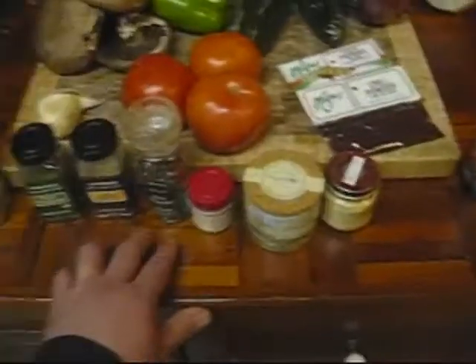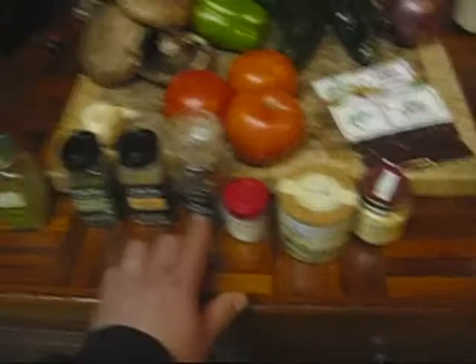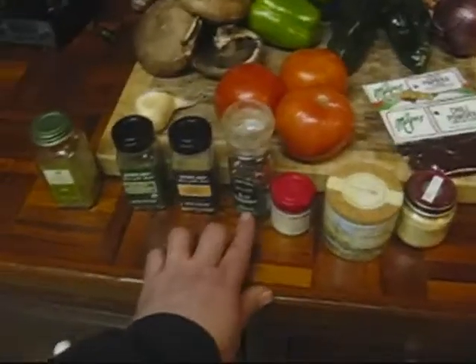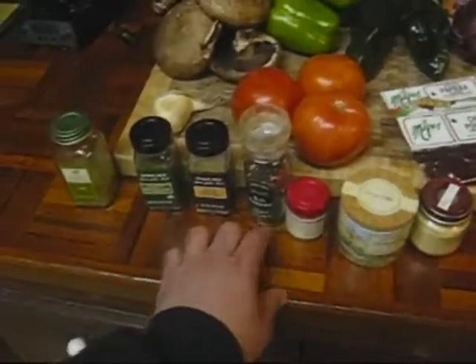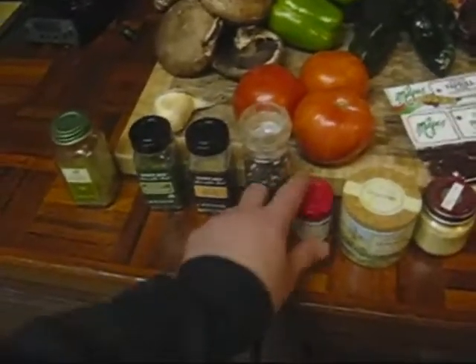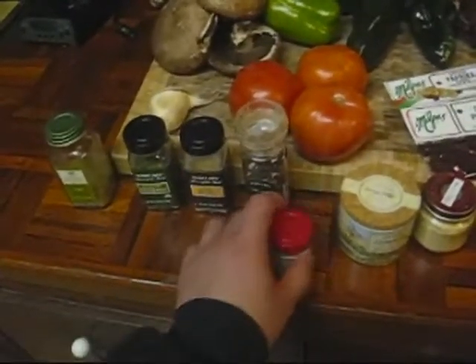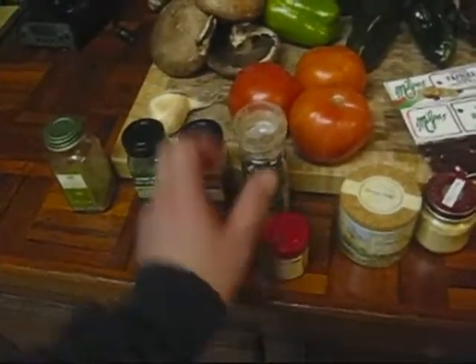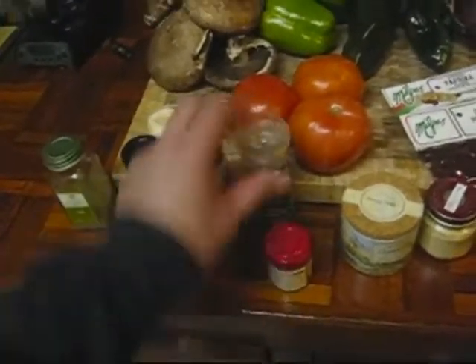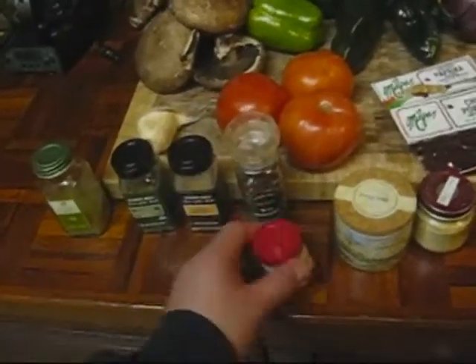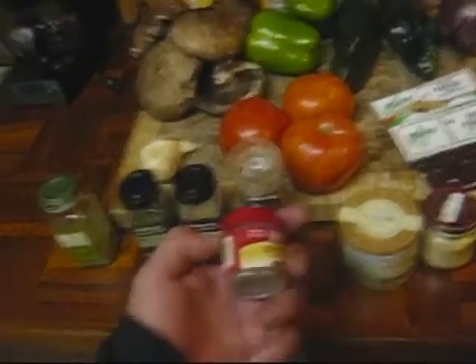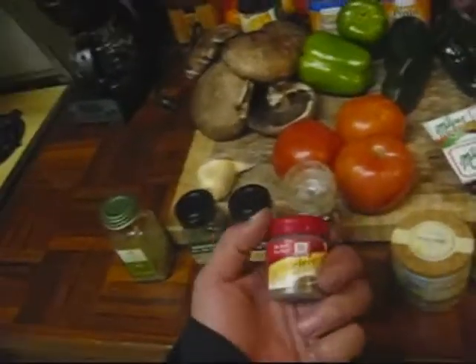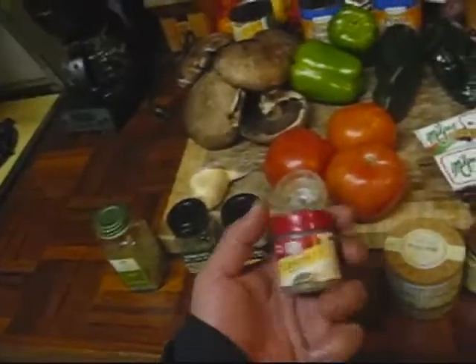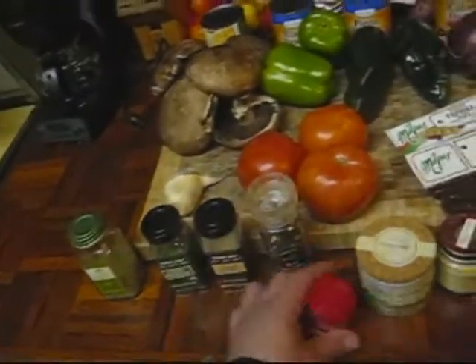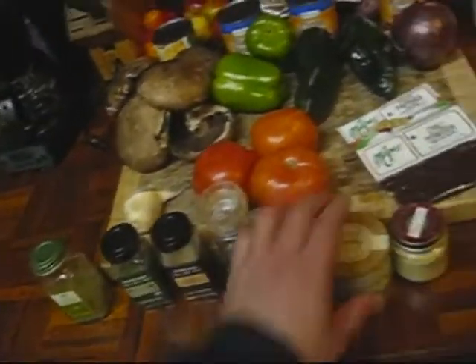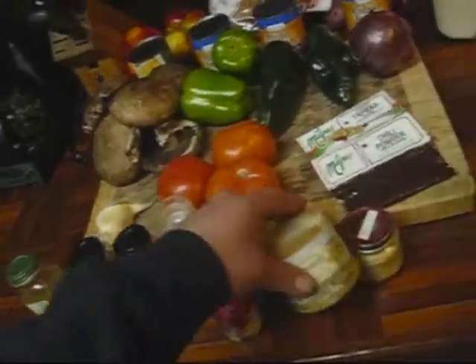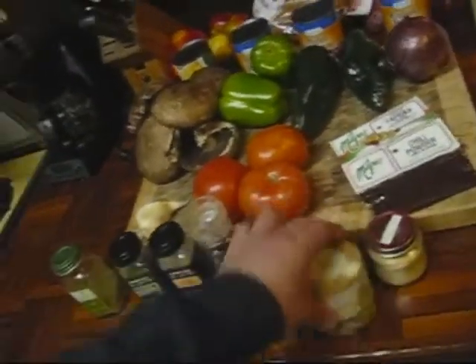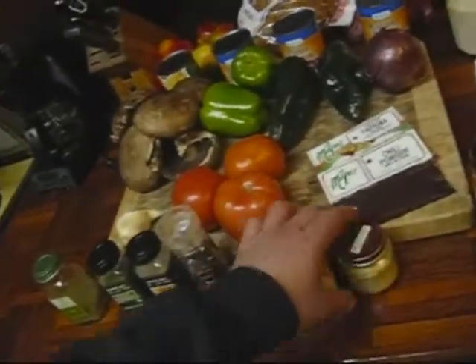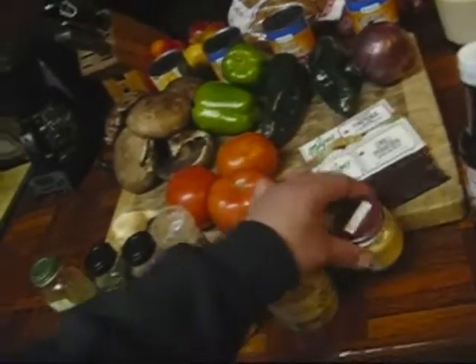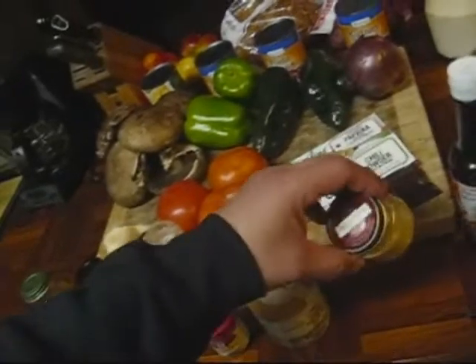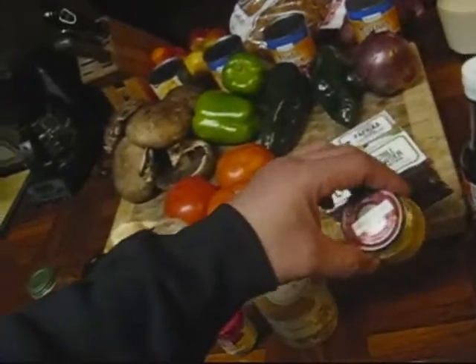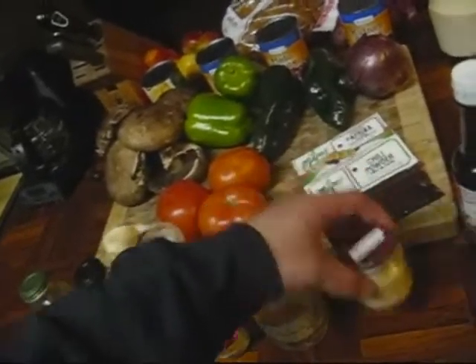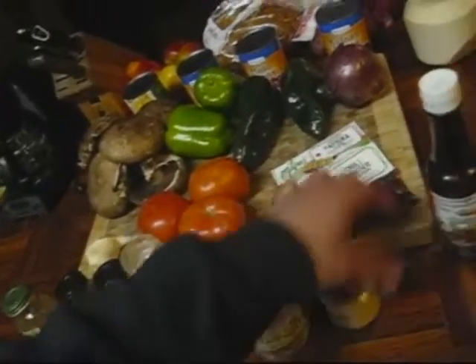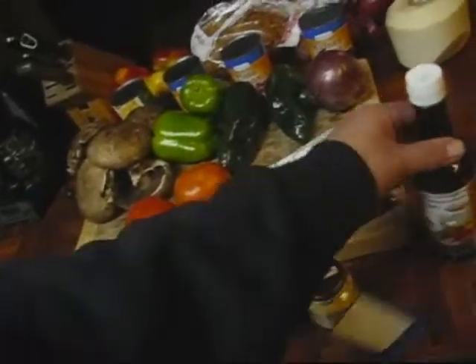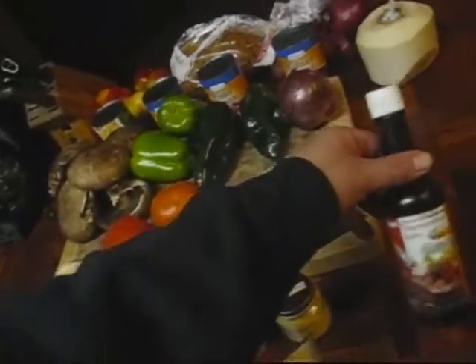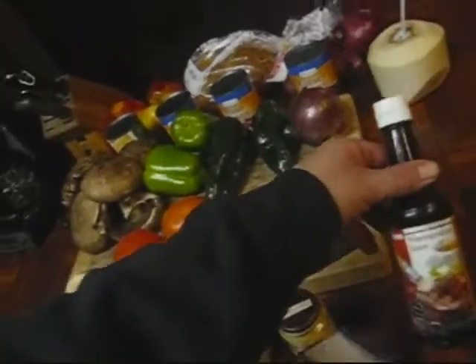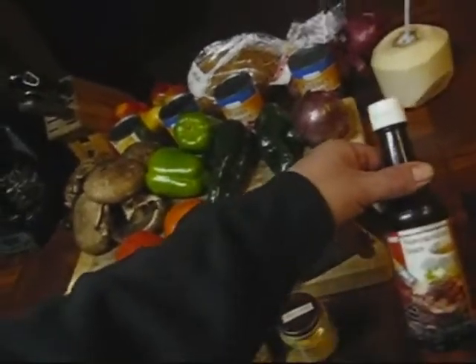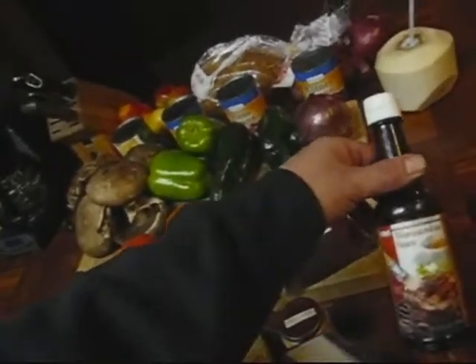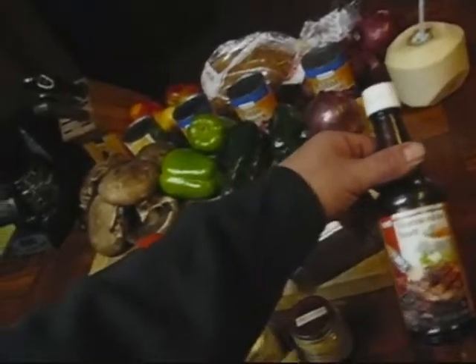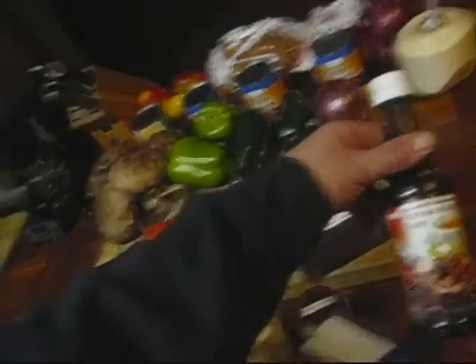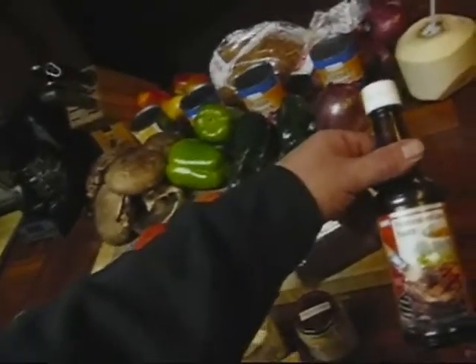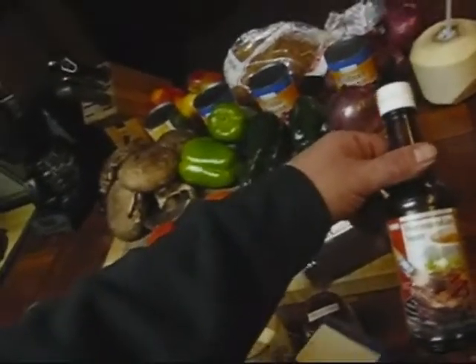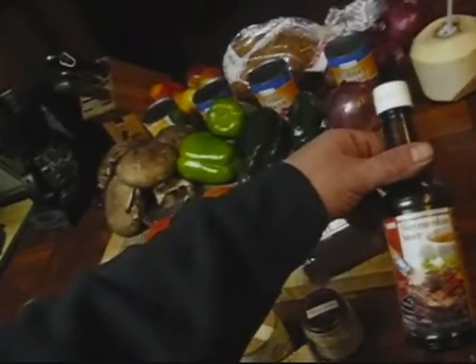Black peppercorns — about to crush these up. Celery seed, salt, mustard powder, Worcestershire.